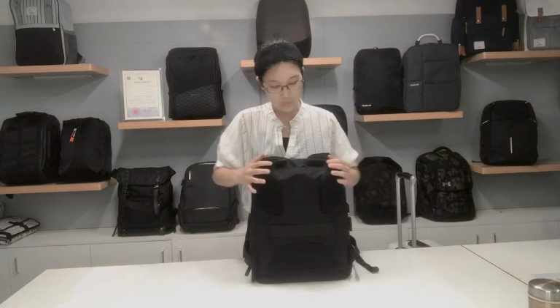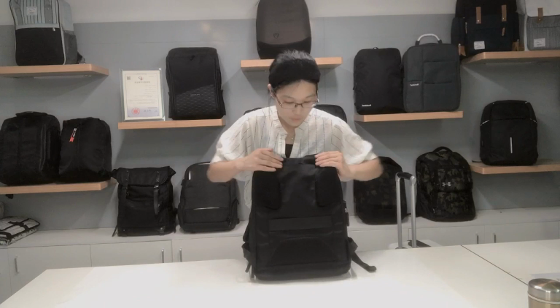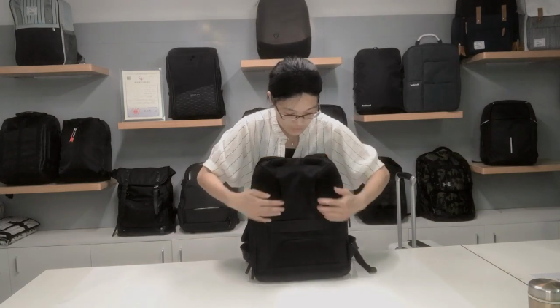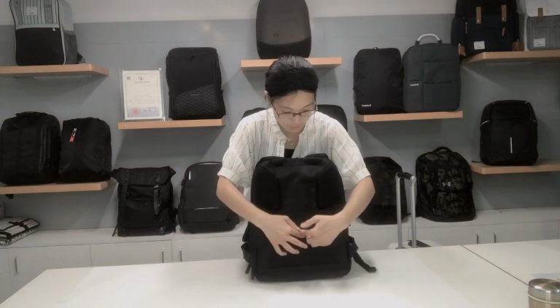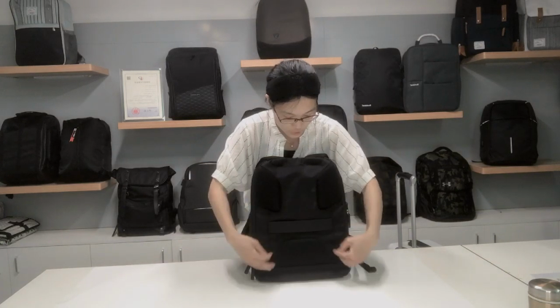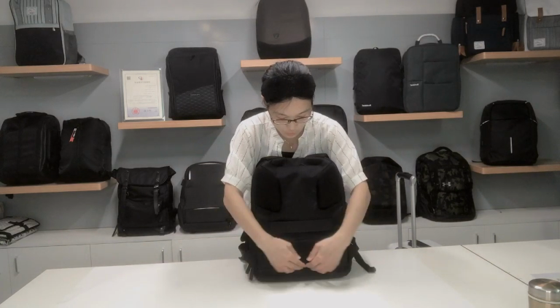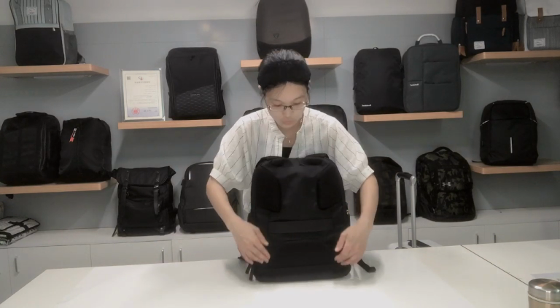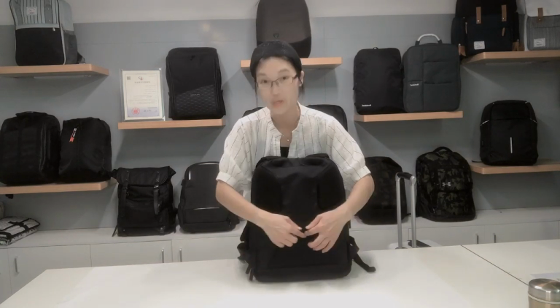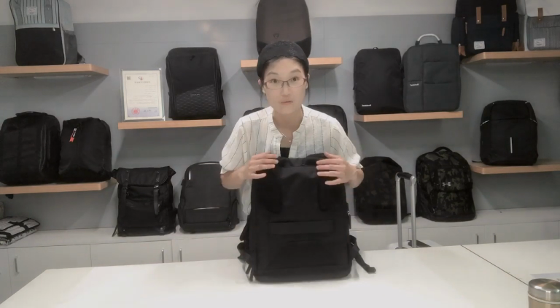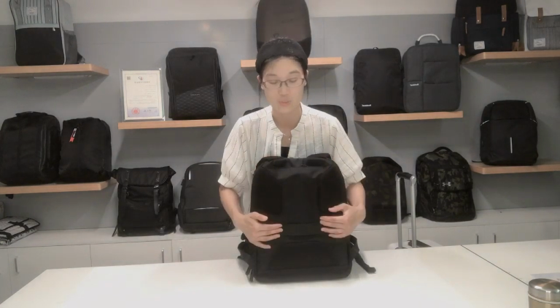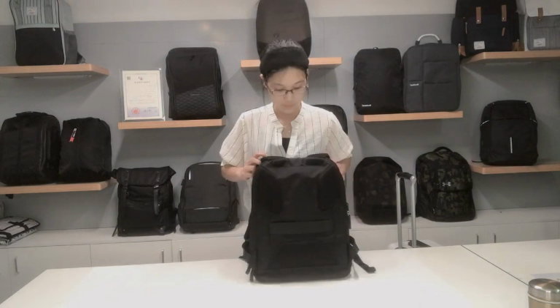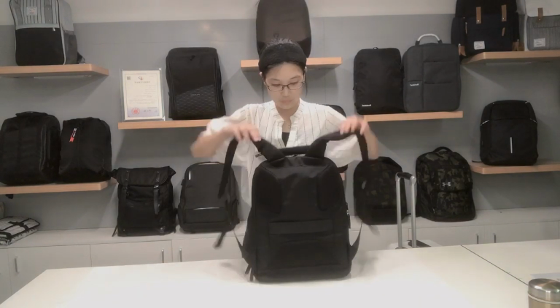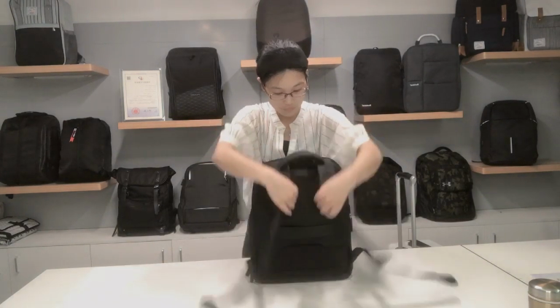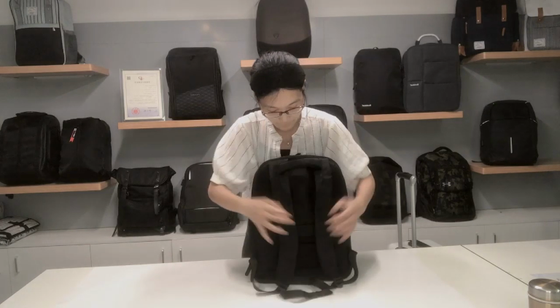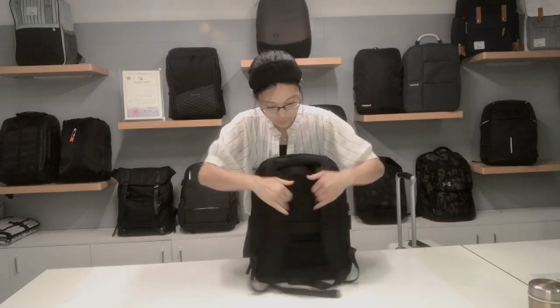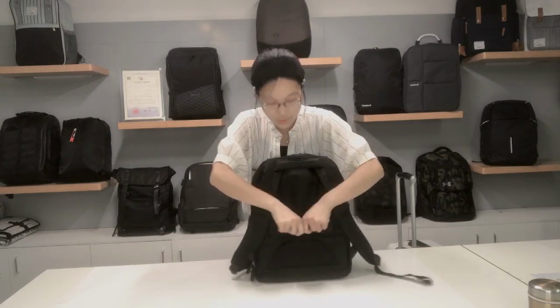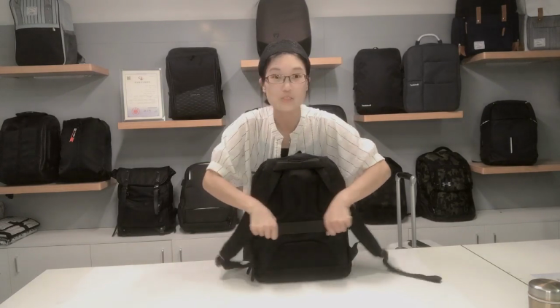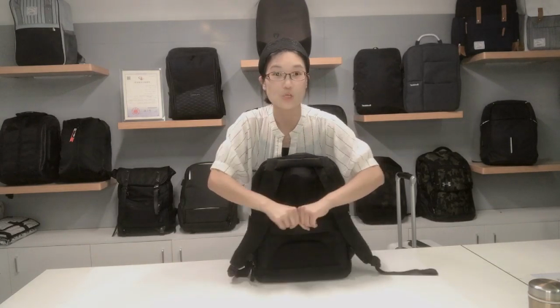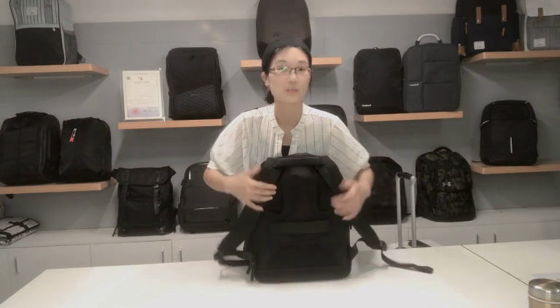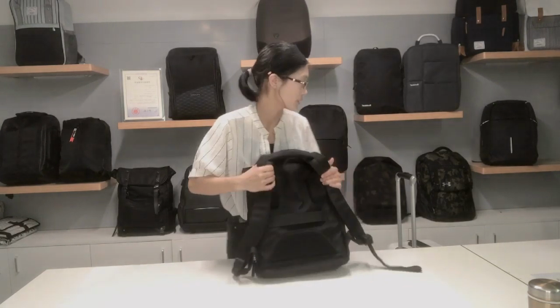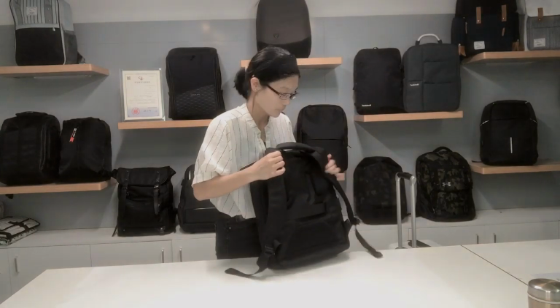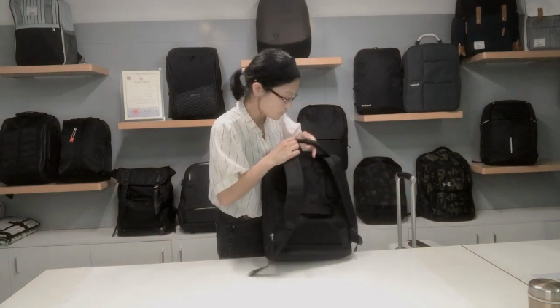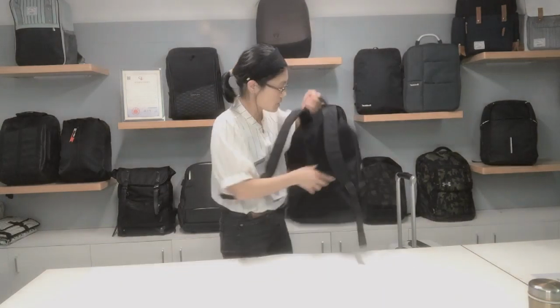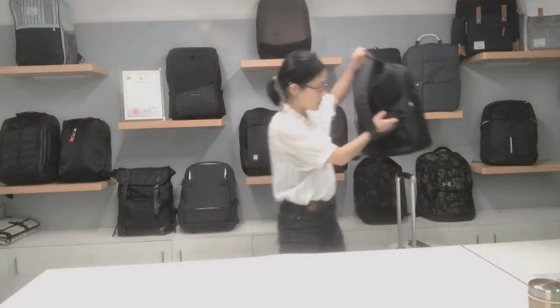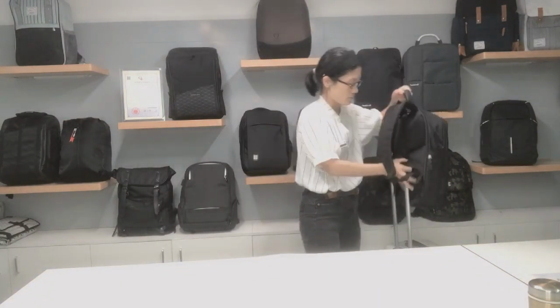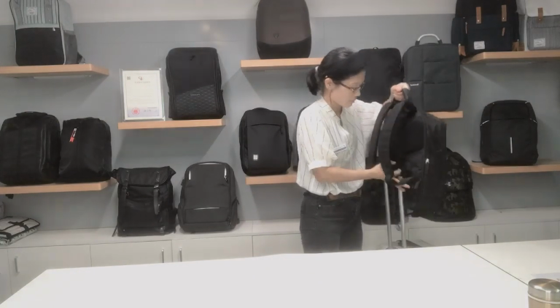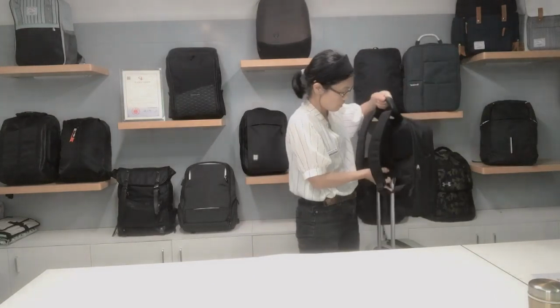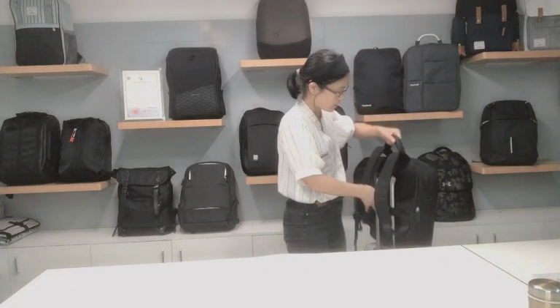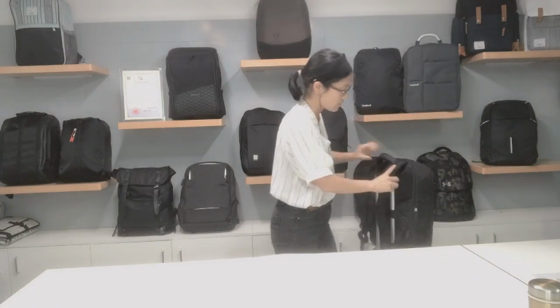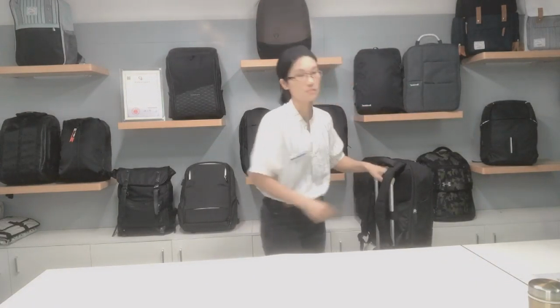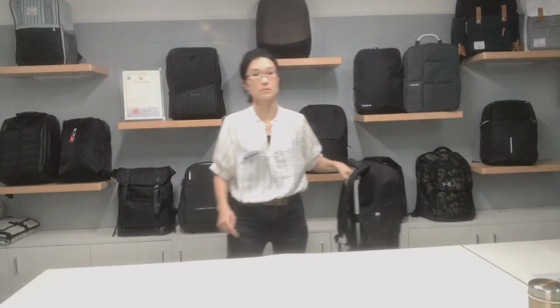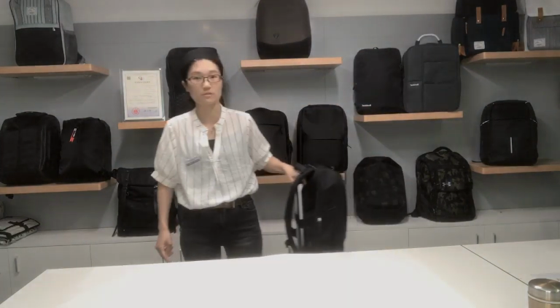And for the straps, you can see that you can make sure you wear it comfortably. And also, you have a strap holder where you can put your jacket on the top. On the back, you can see everything is well designed.